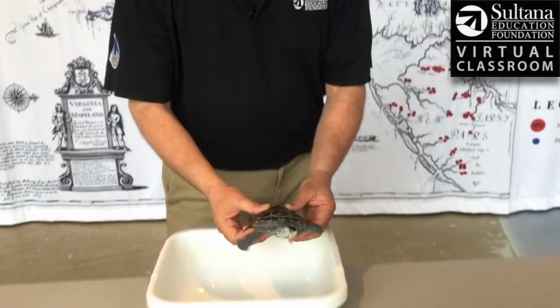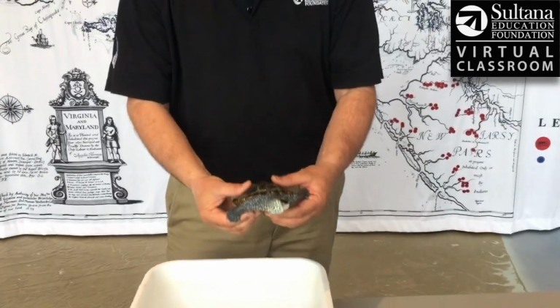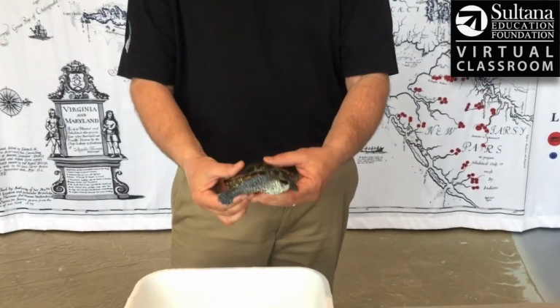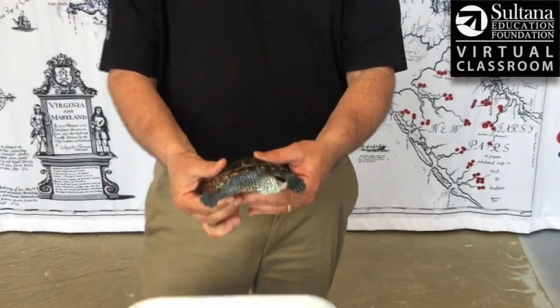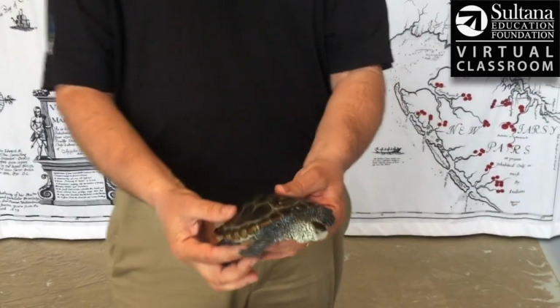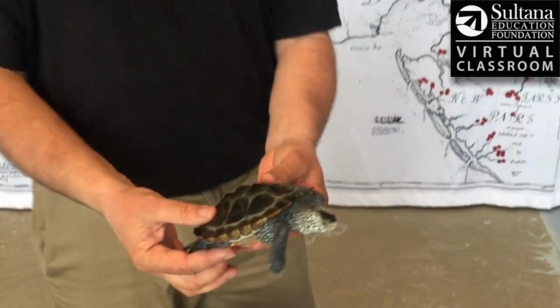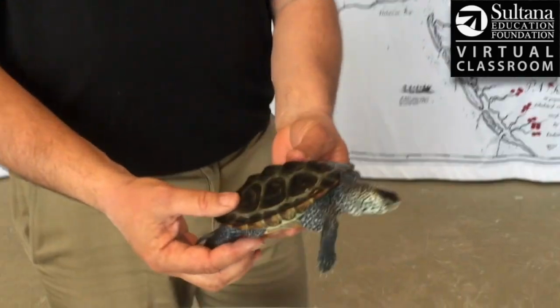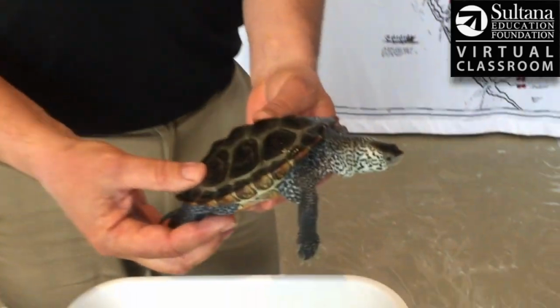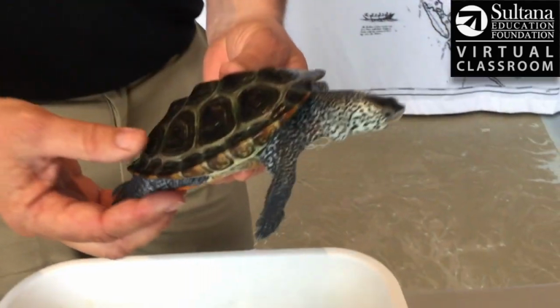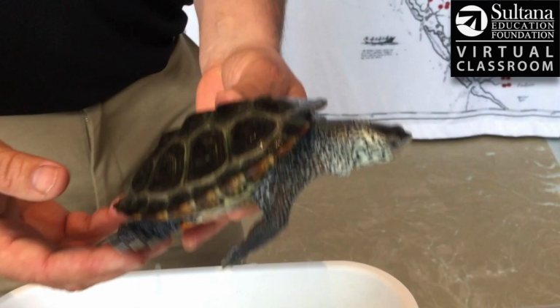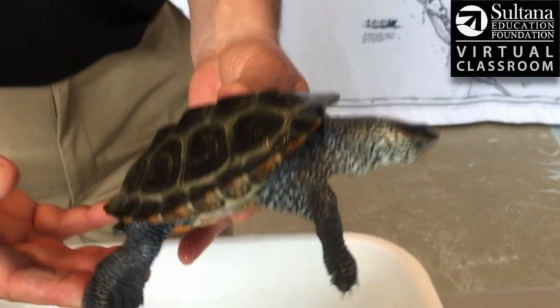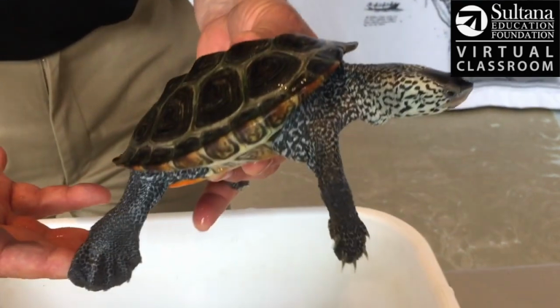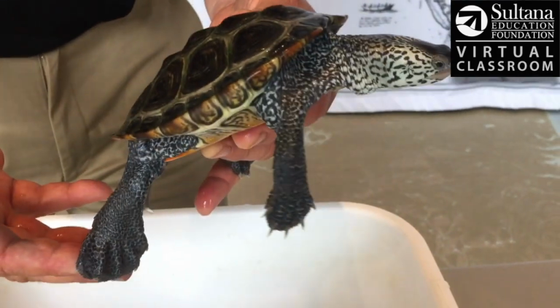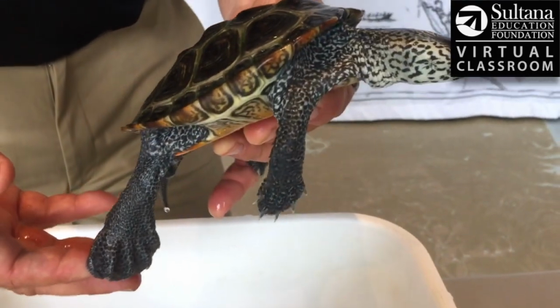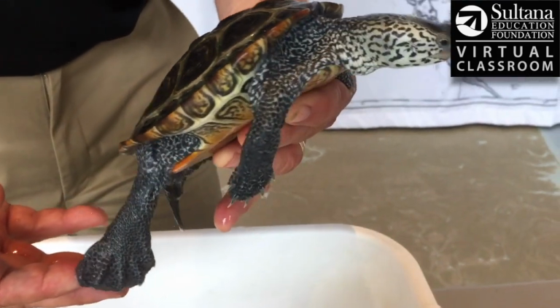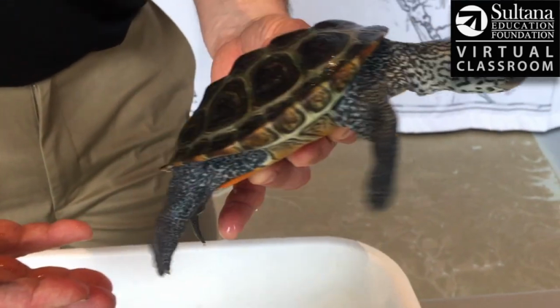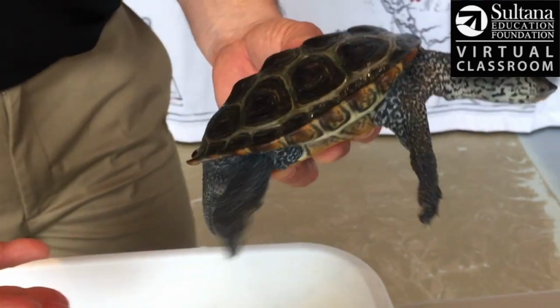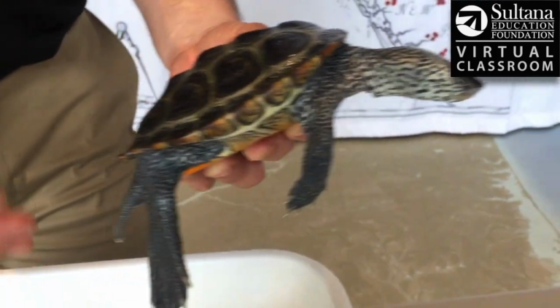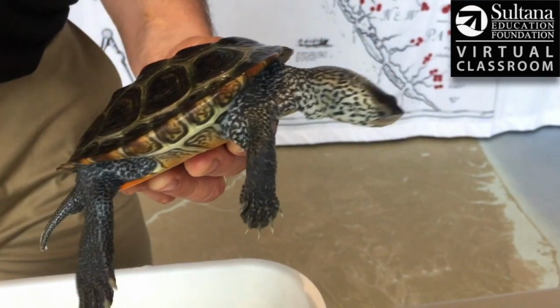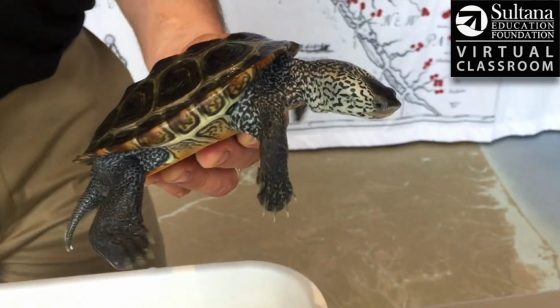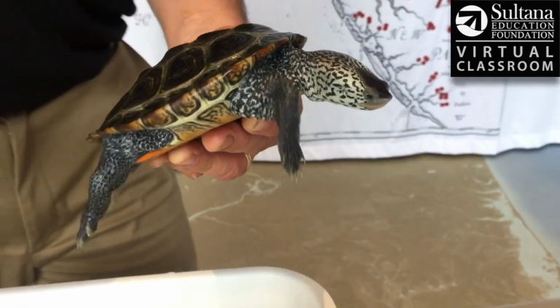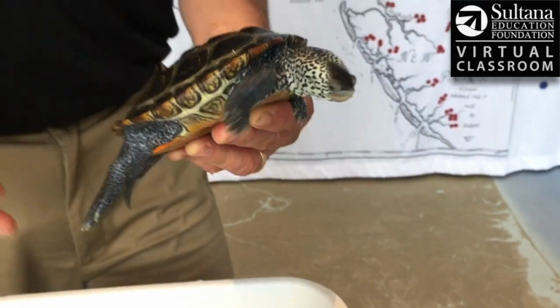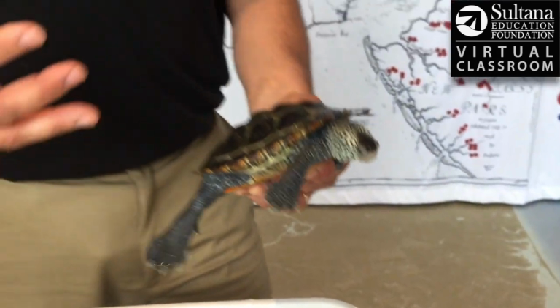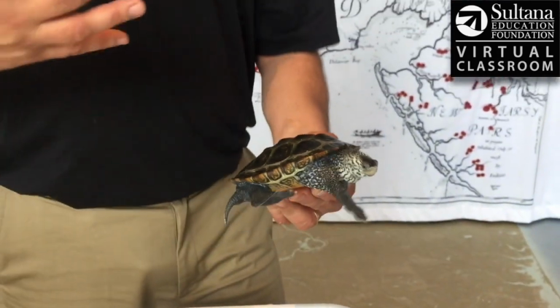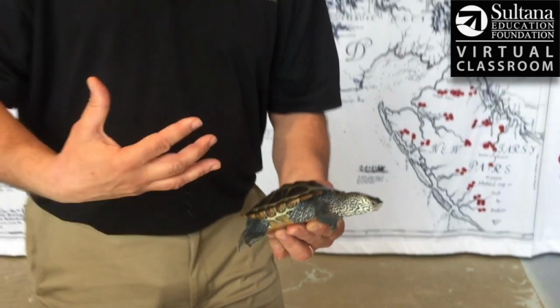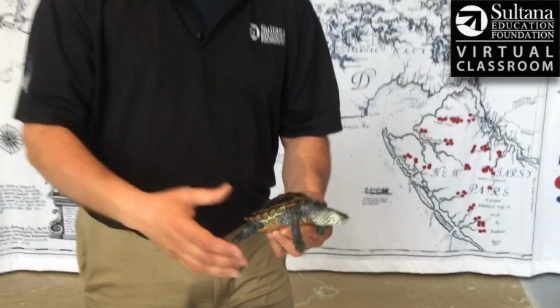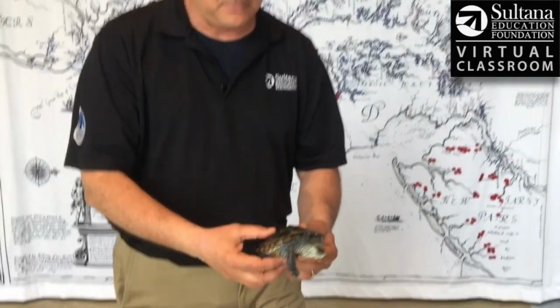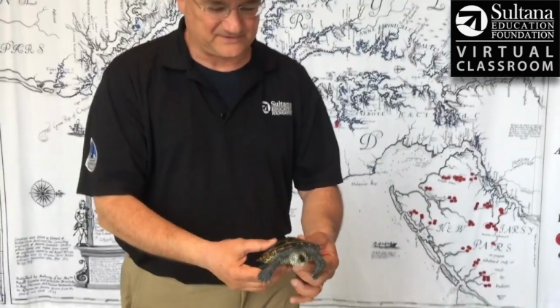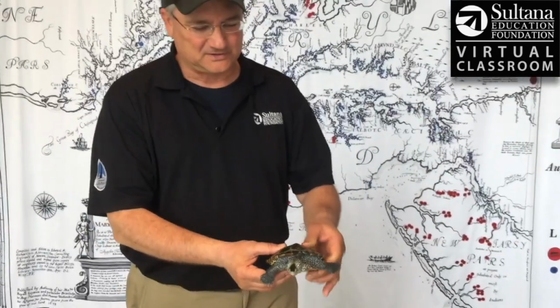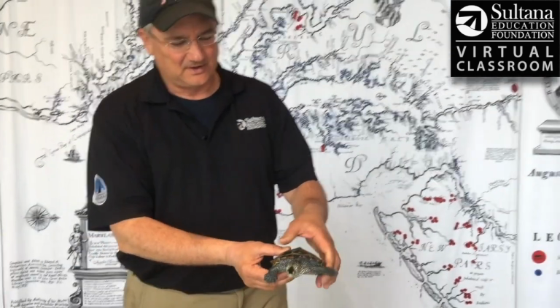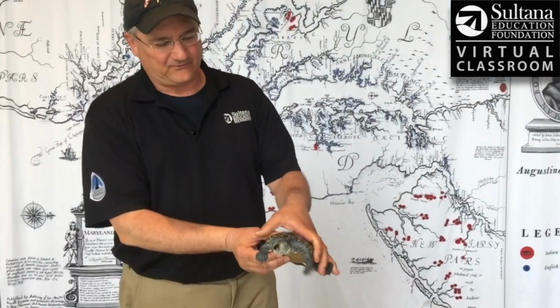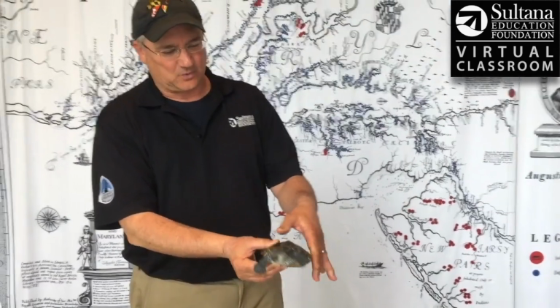The Diamondback Terrapin is a brackish water turtle. It's one of the only turtles in the entire world that spends its entire life cycle in brackish water — that mix of salt and fresh water.